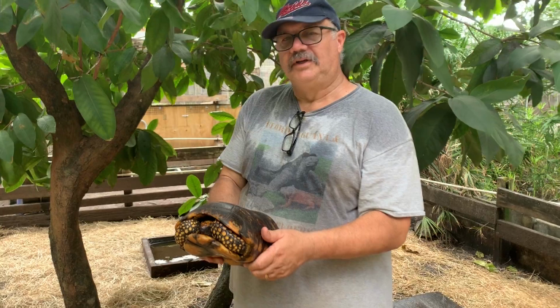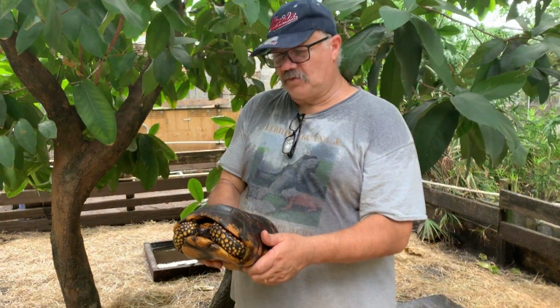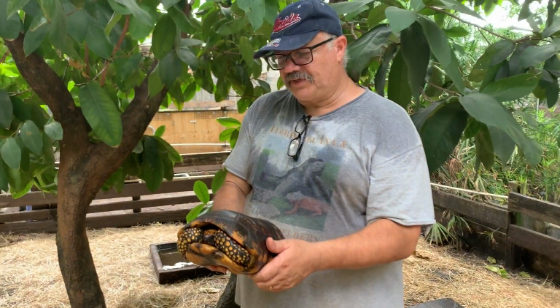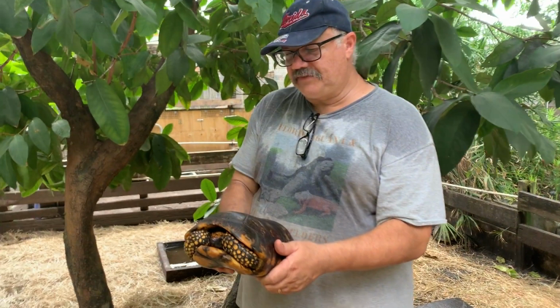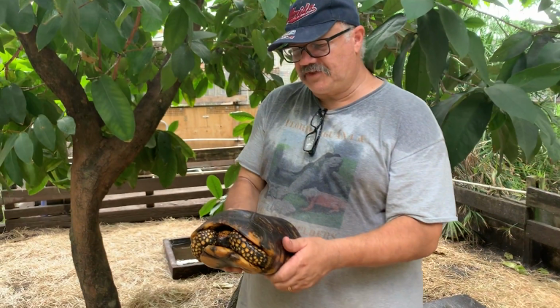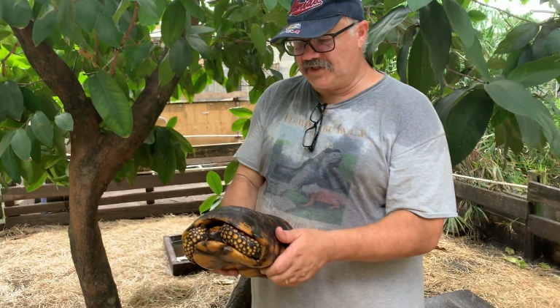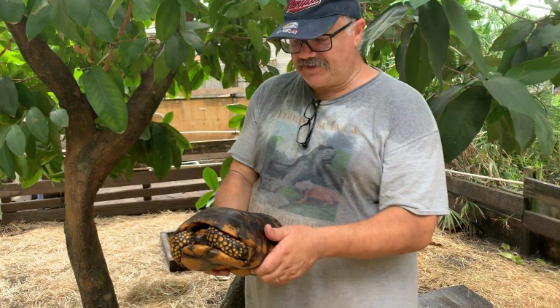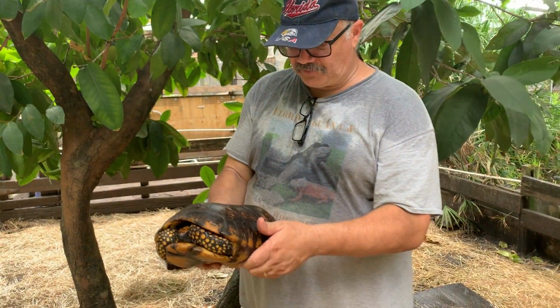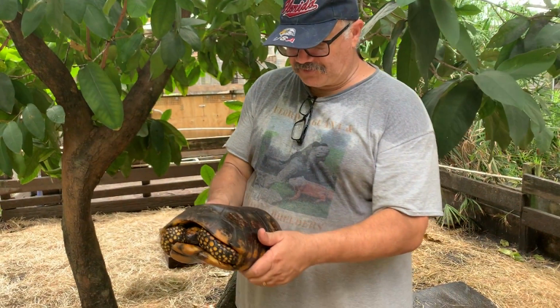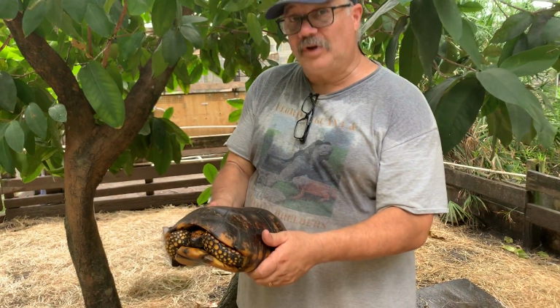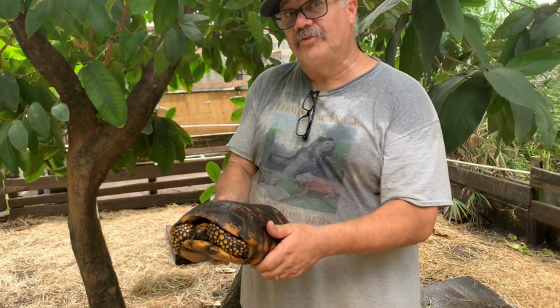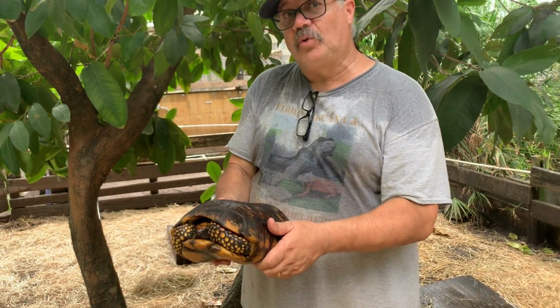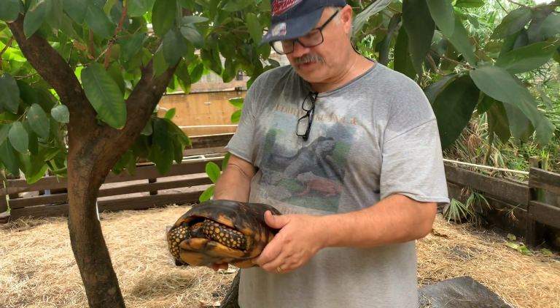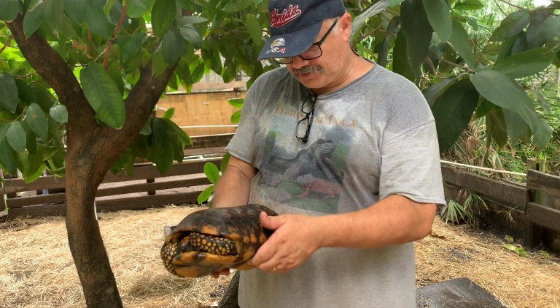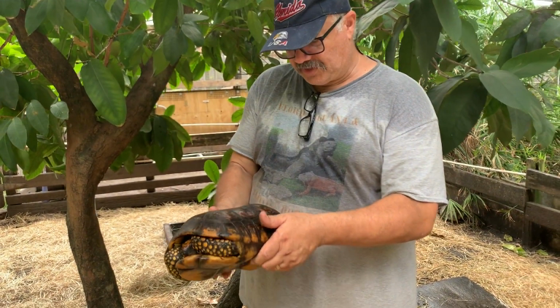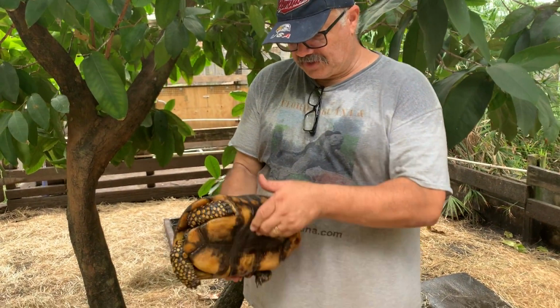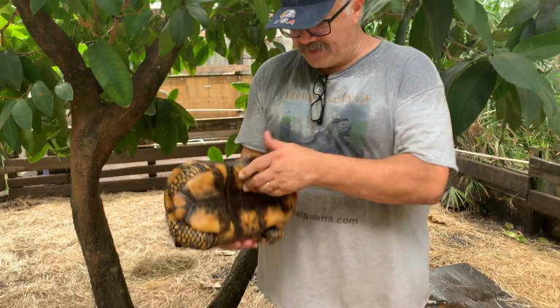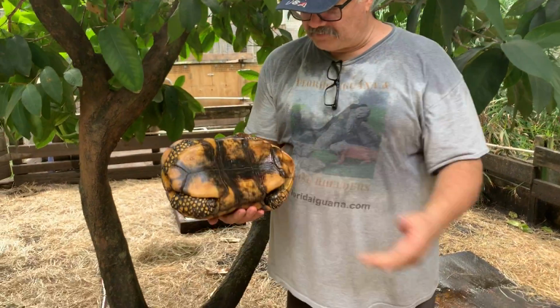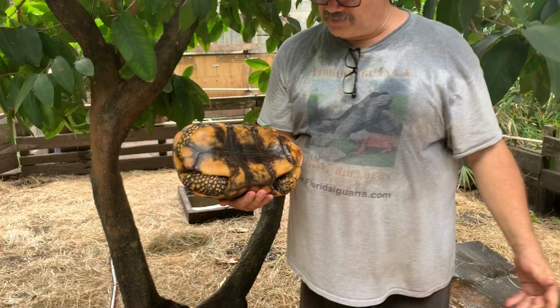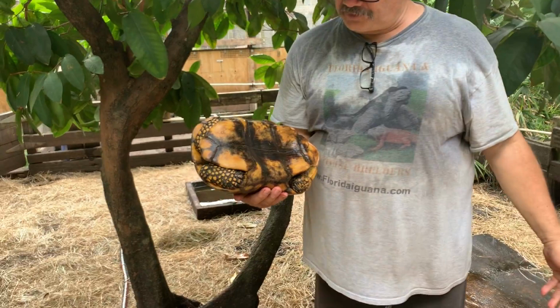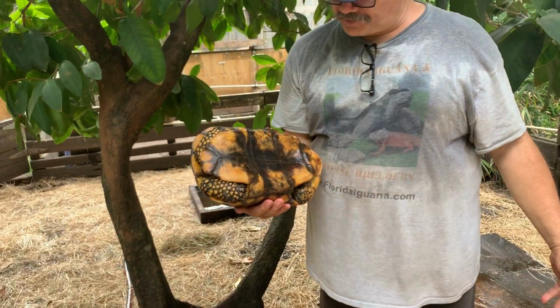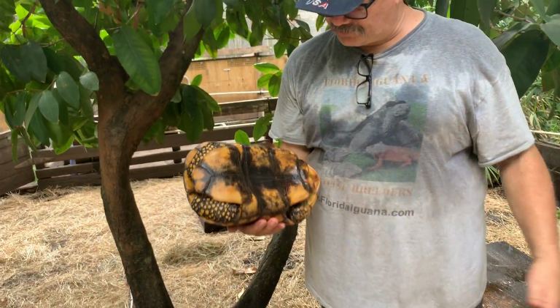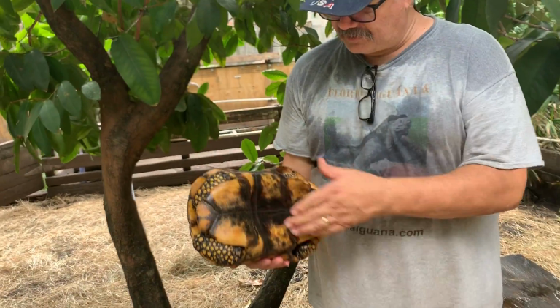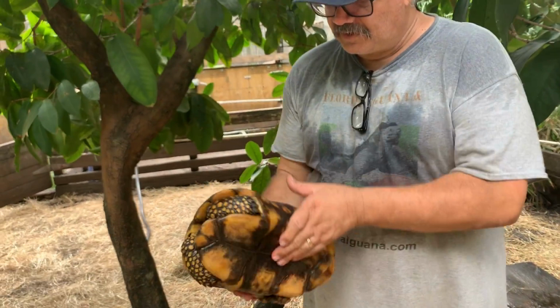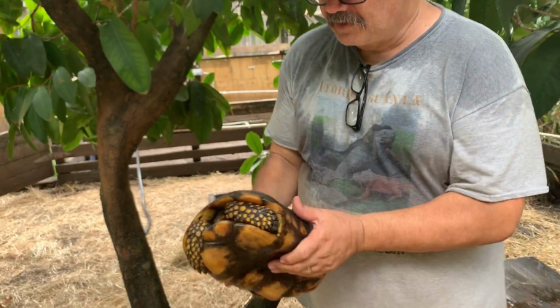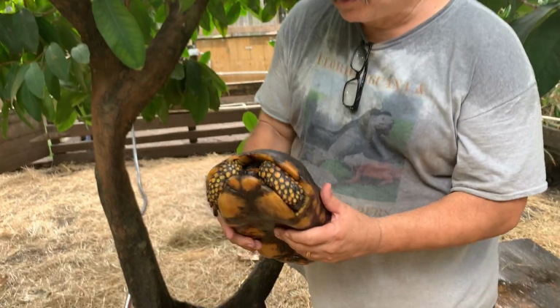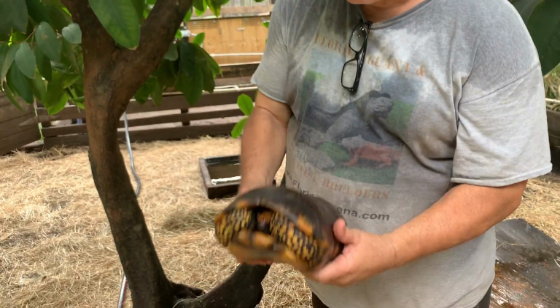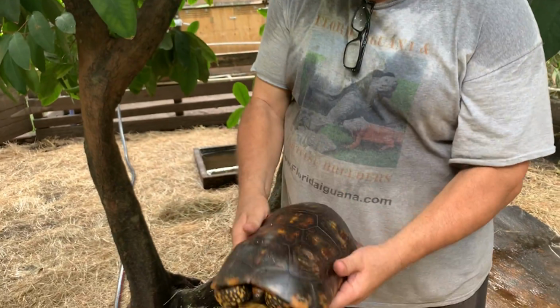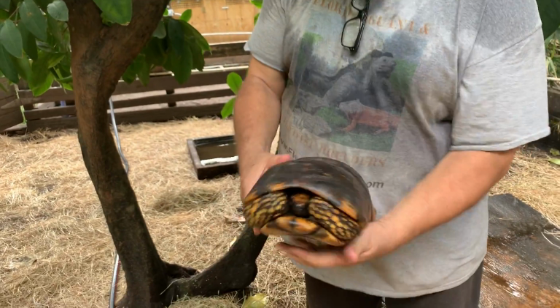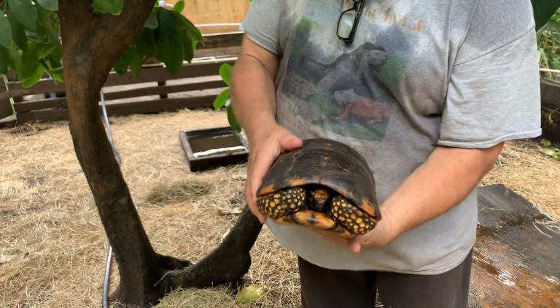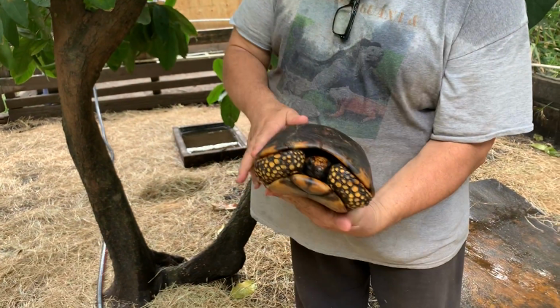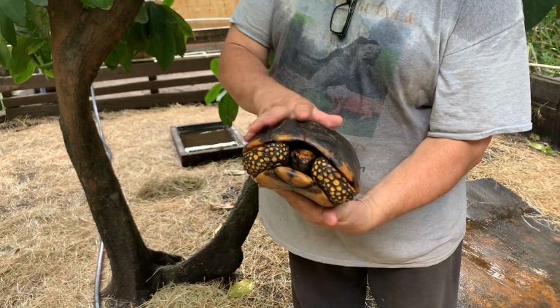Hello everybody, this is a 12 and 3 quarter inch male Yellowfoot tortoise. He's got a very dark shell.